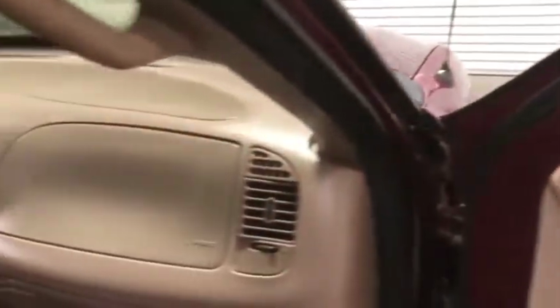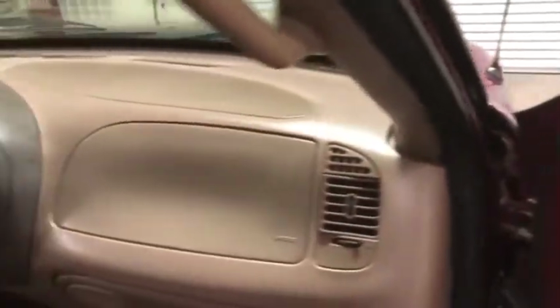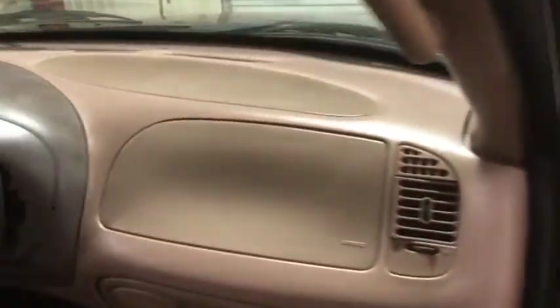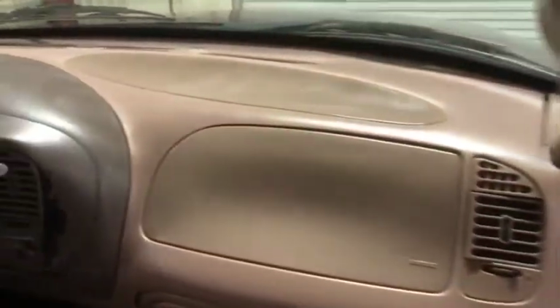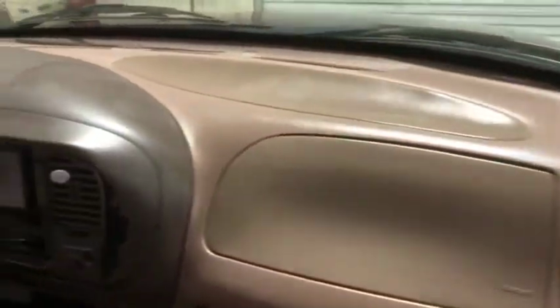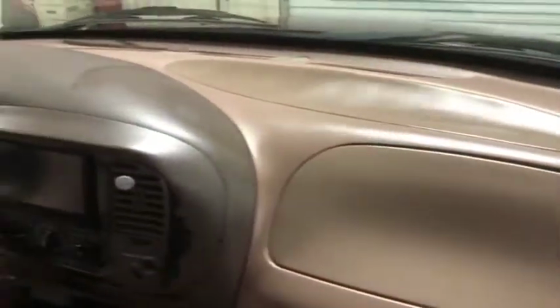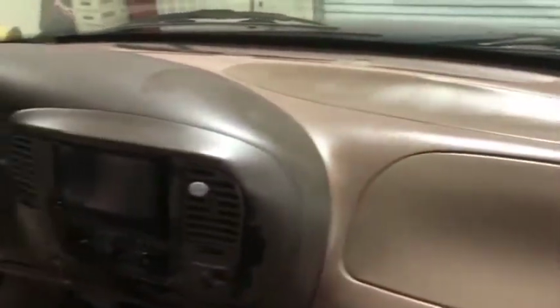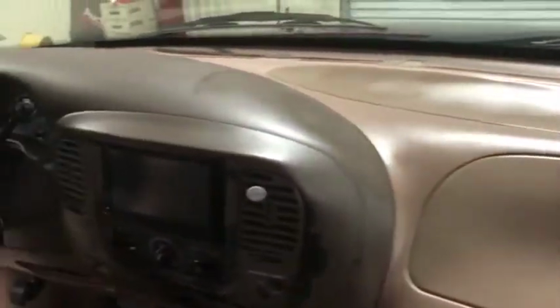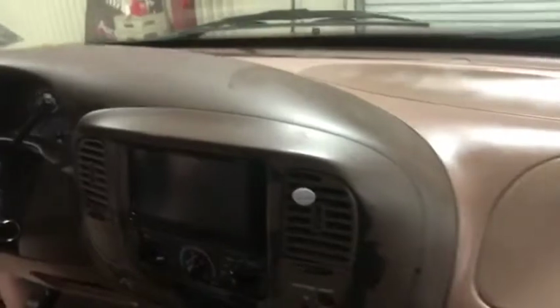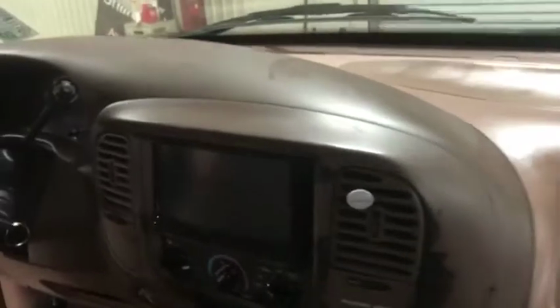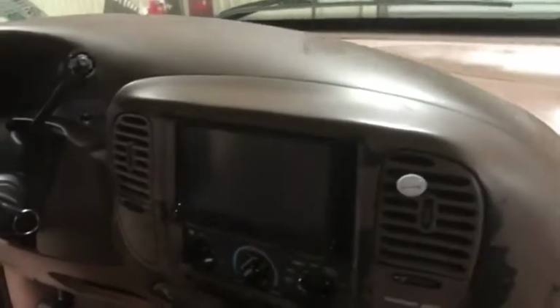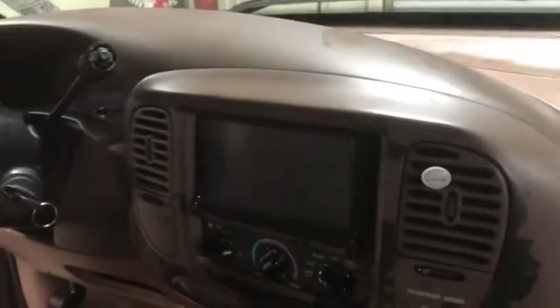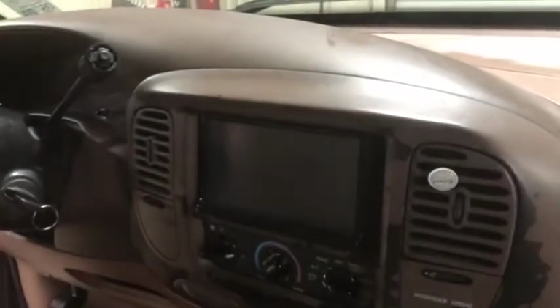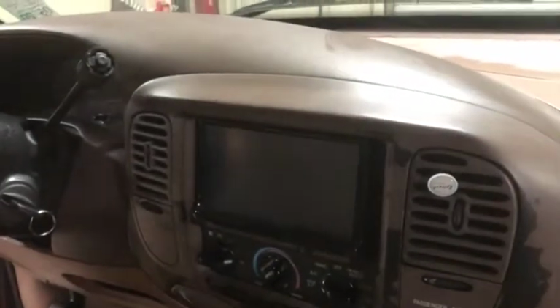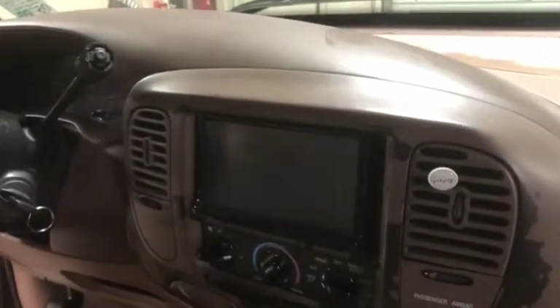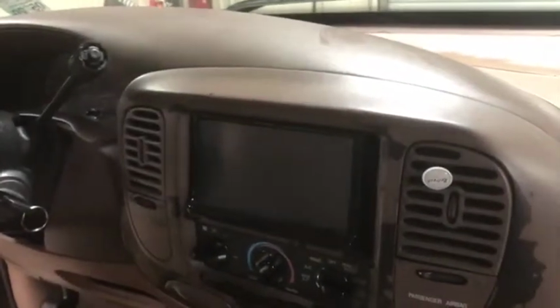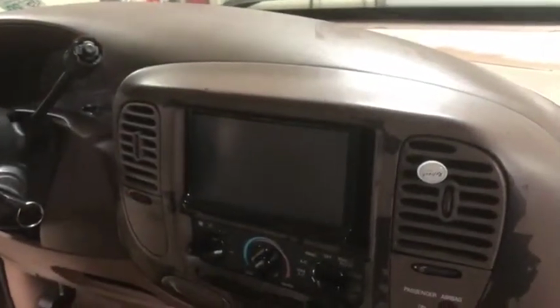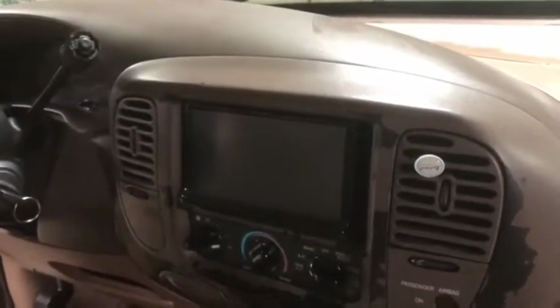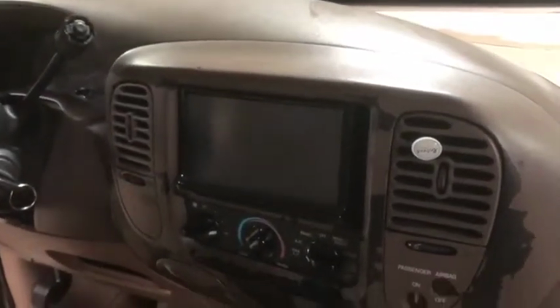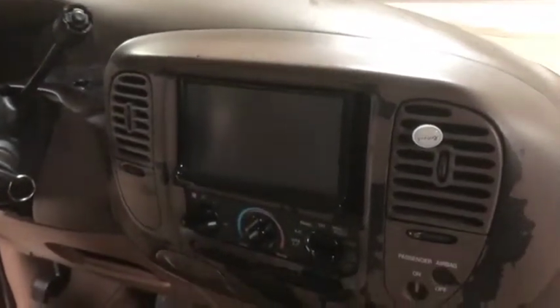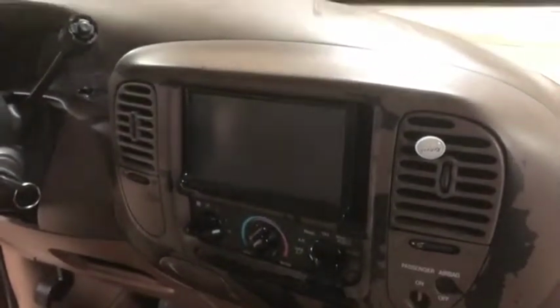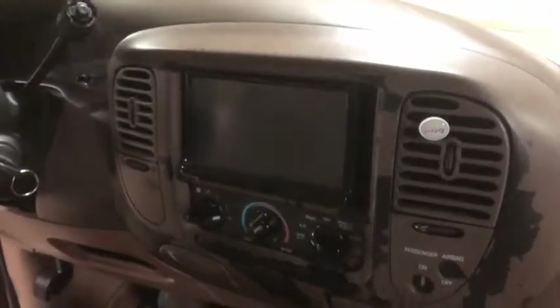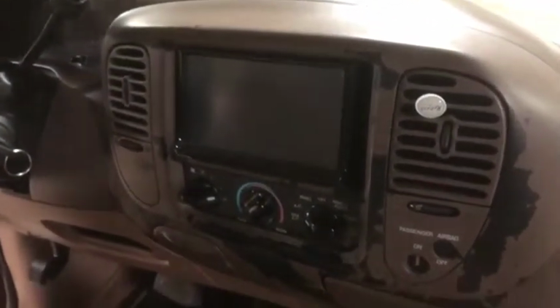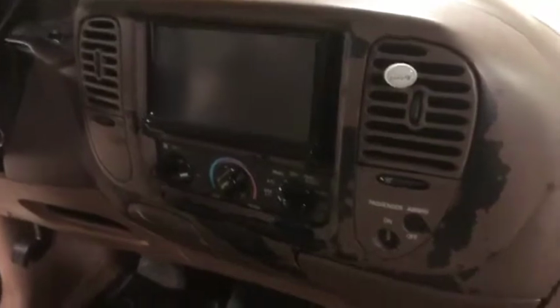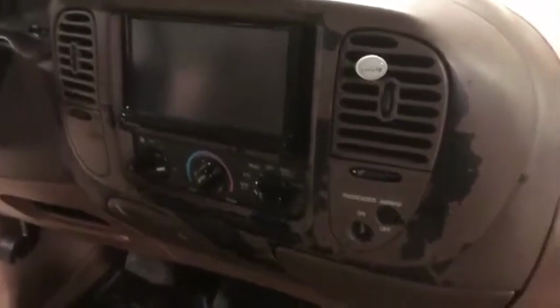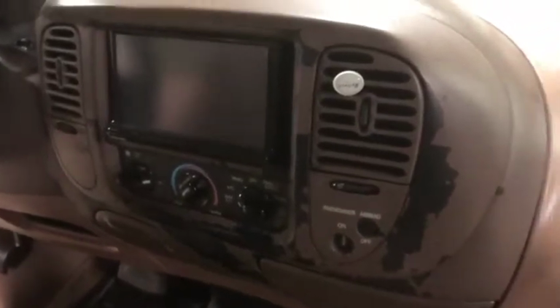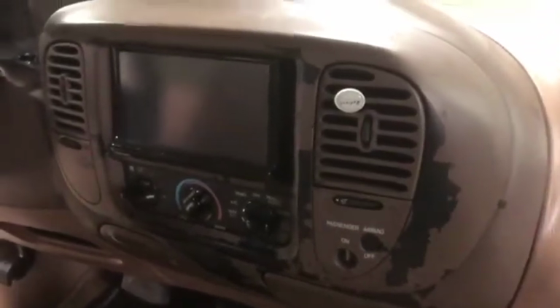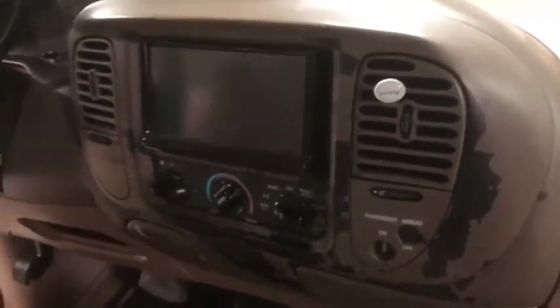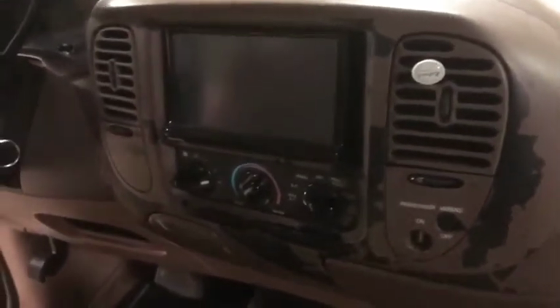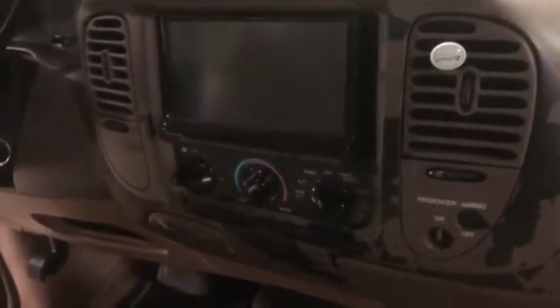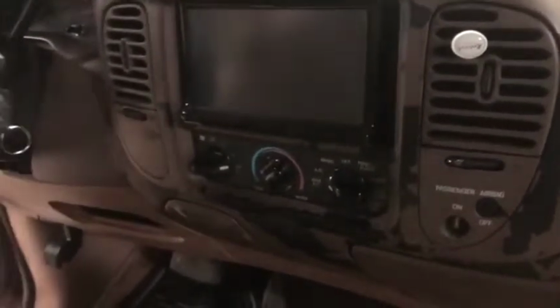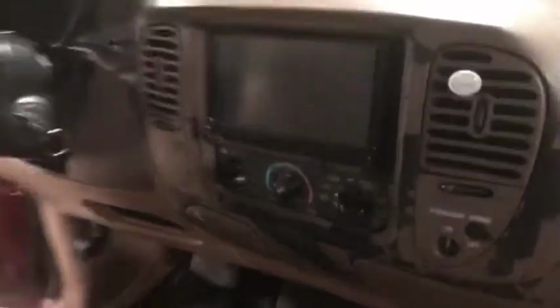Here is your front dash. No major cracks, no major issues. You have that touchscreen CD, AM/FM radio right there. As you can see, everything seems to be where it needs to be. A little bit of paint missing here or there. Here's your climate control center.